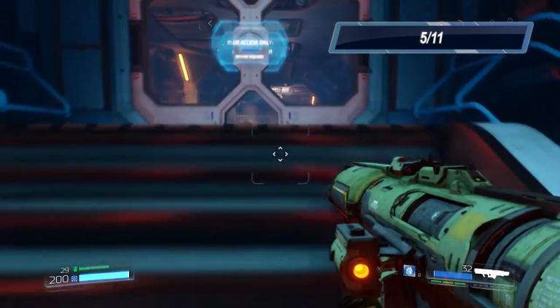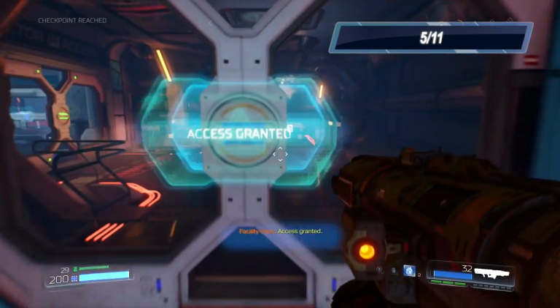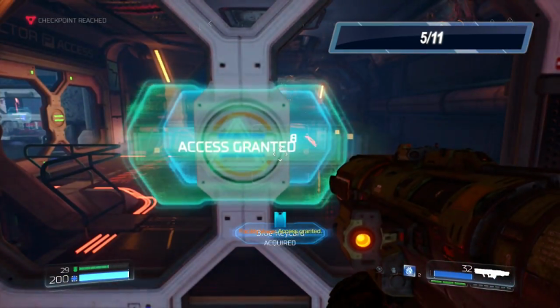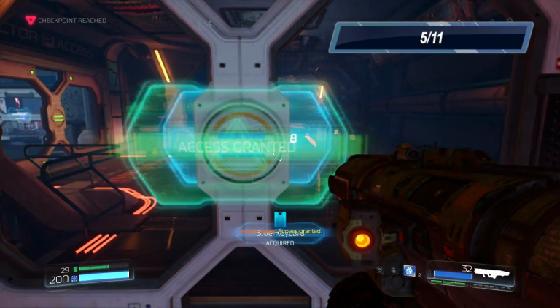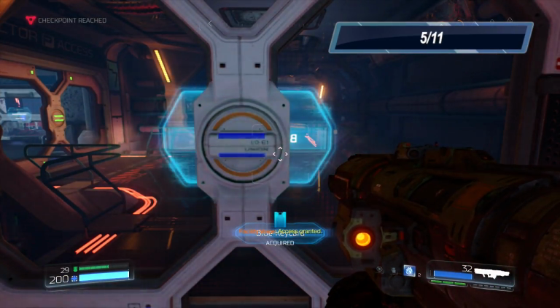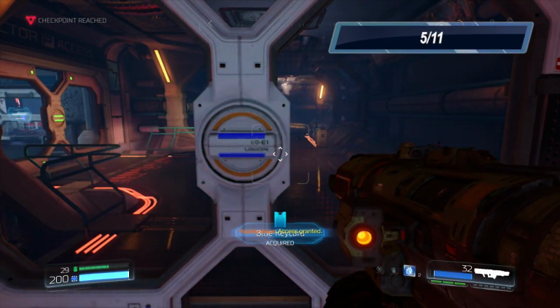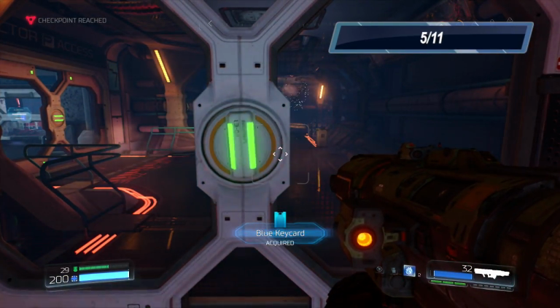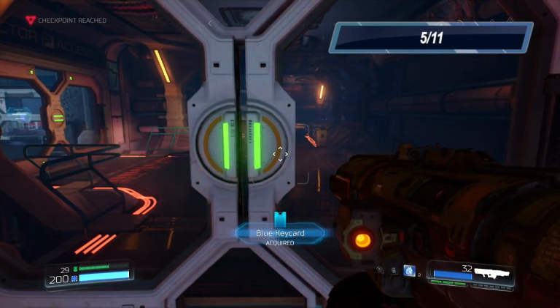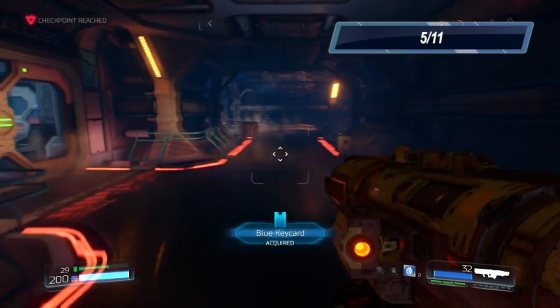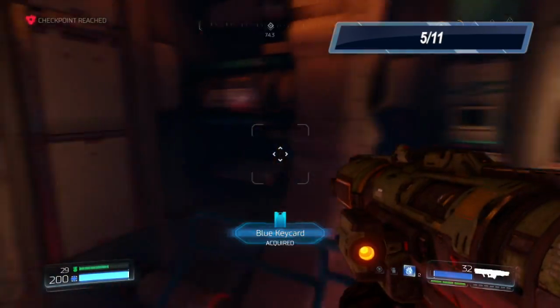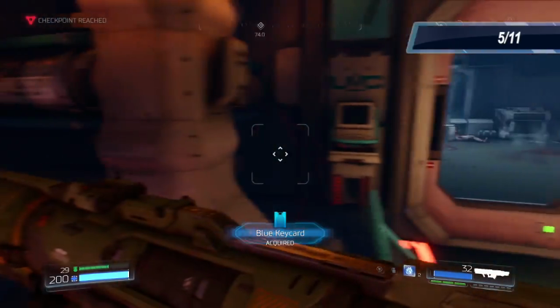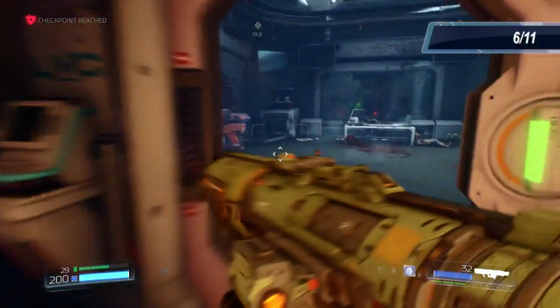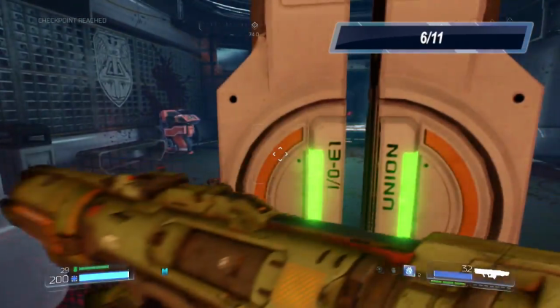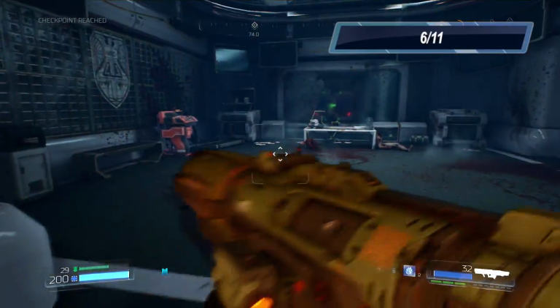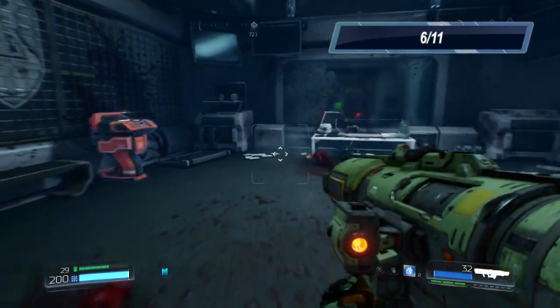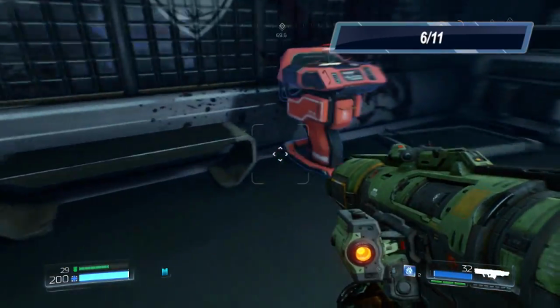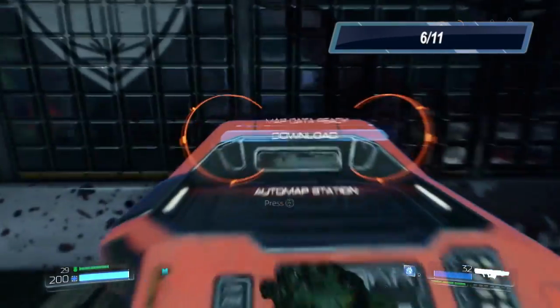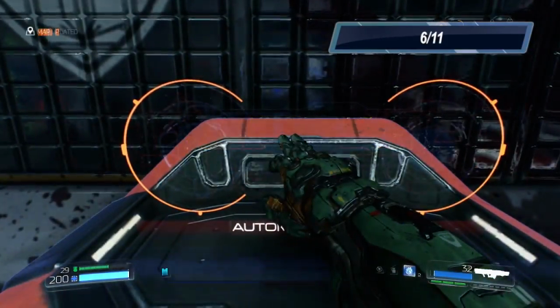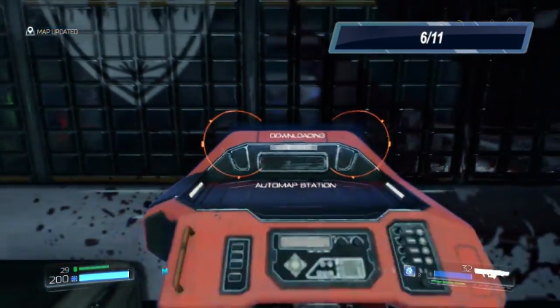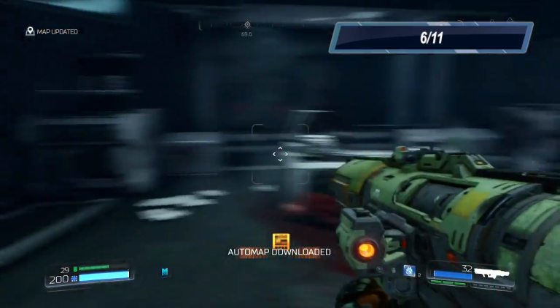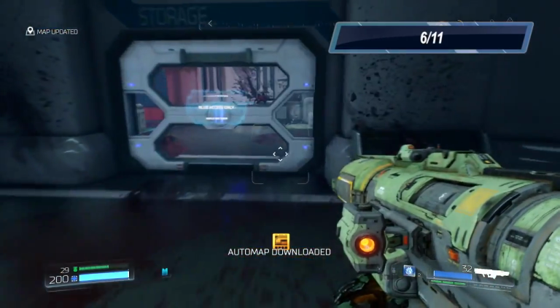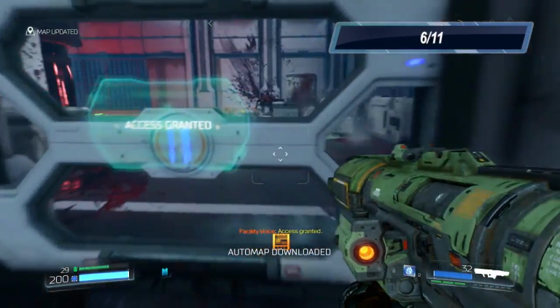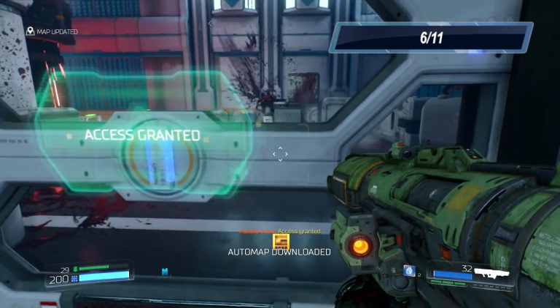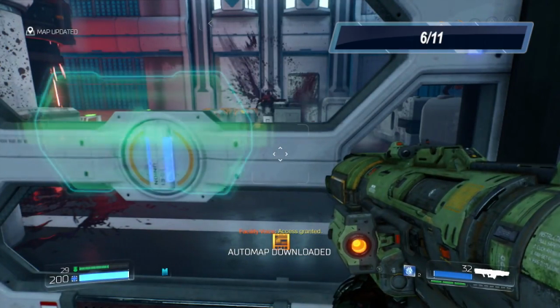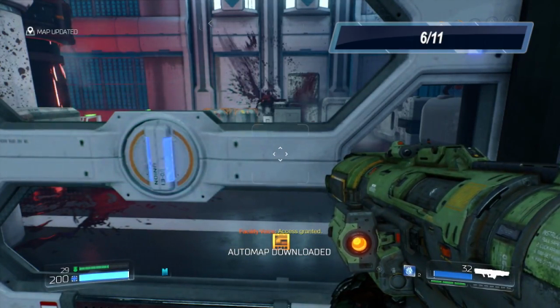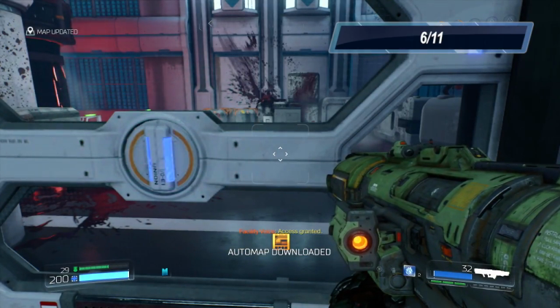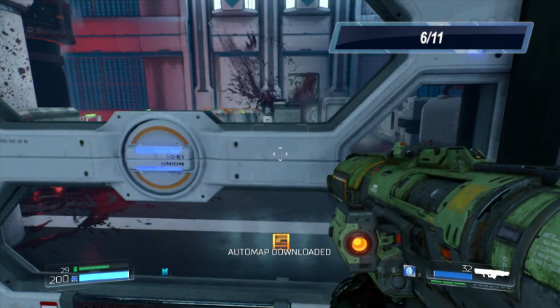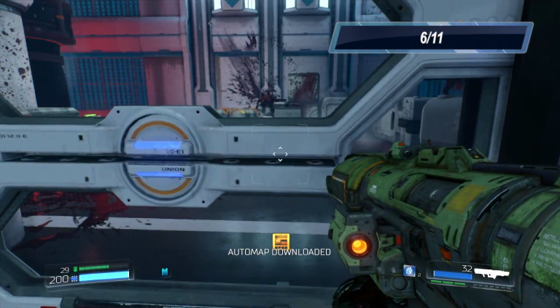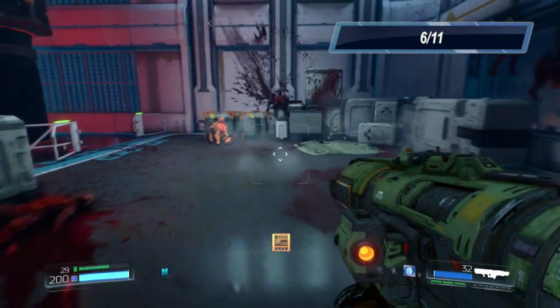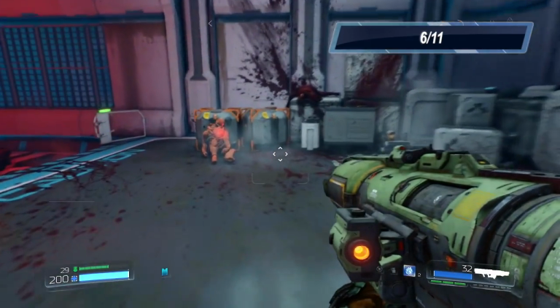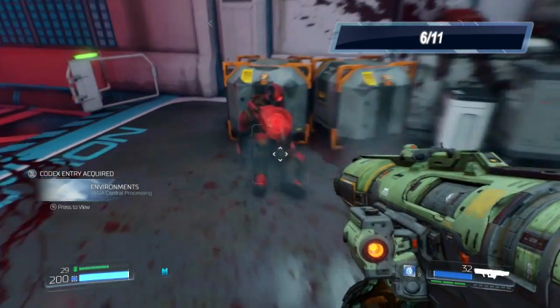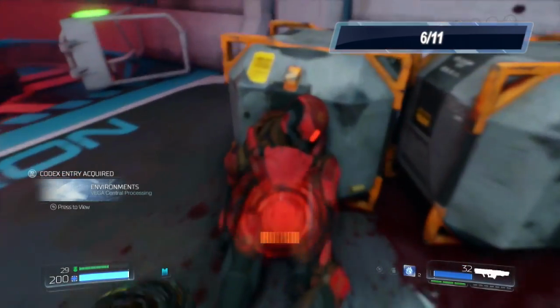it's located down here in the lower levels. Instead of going forward, you're going to make a left right in here to get the map. Once you get the map, you're gonna head into here and grab the soldier.